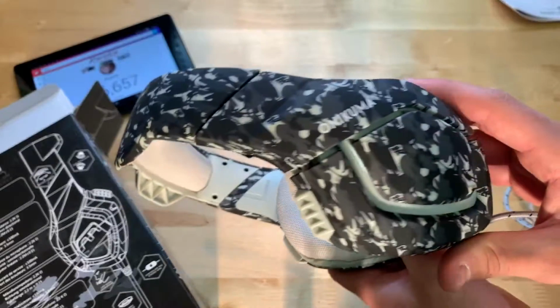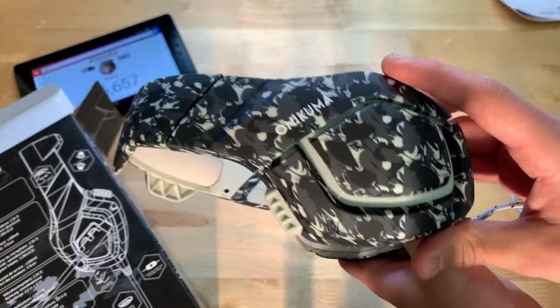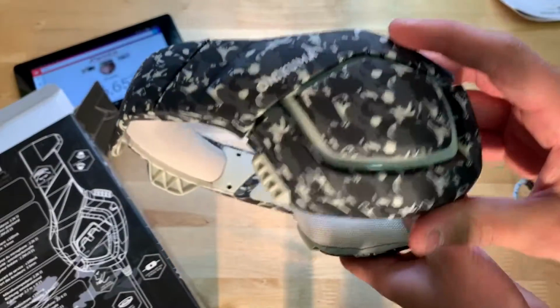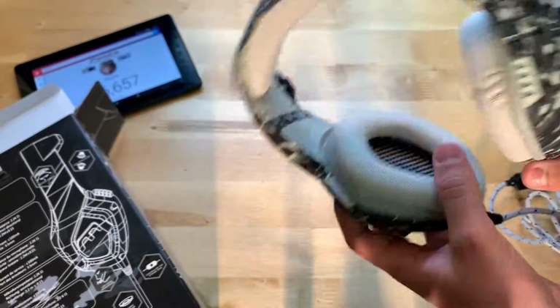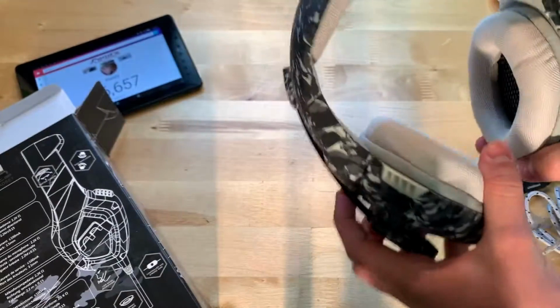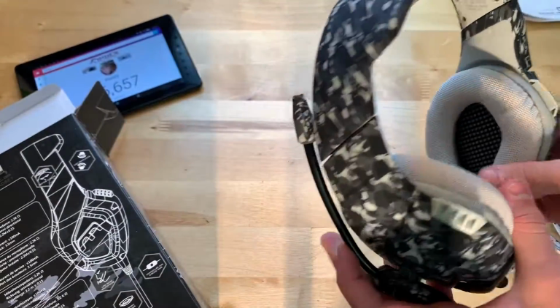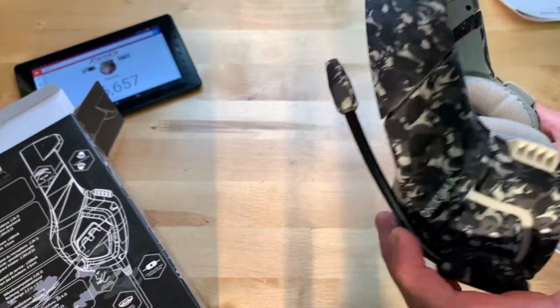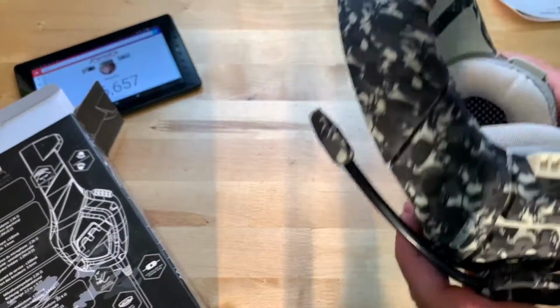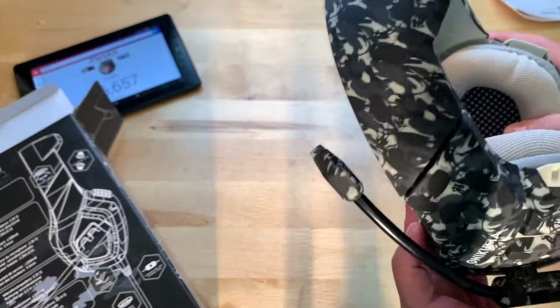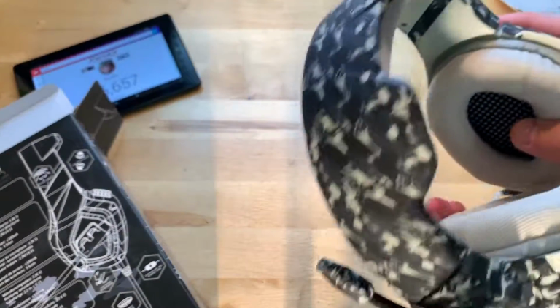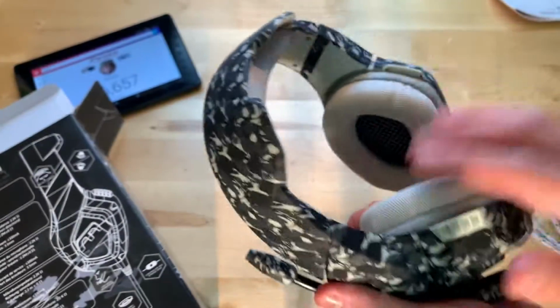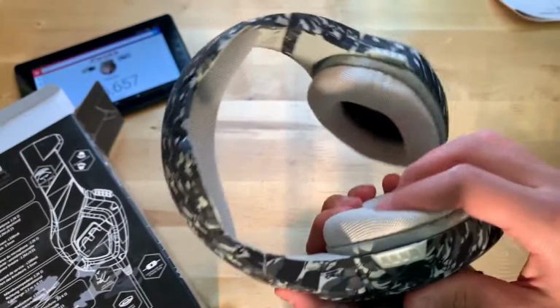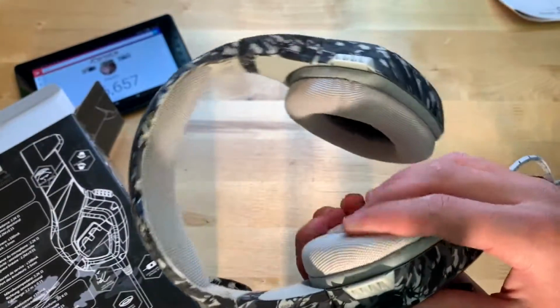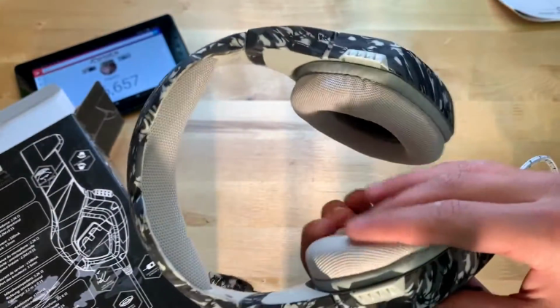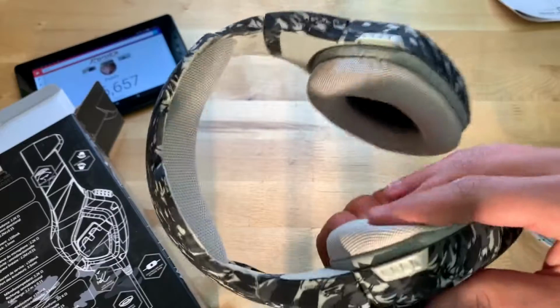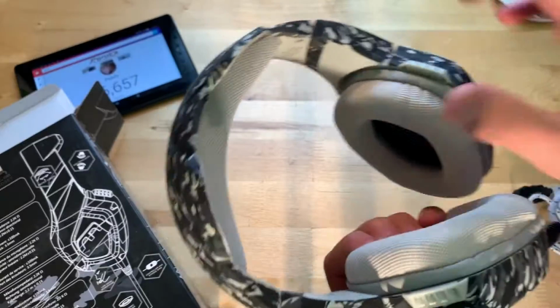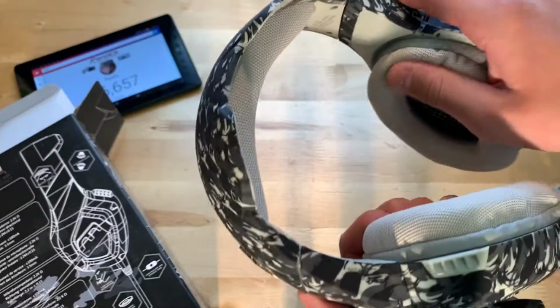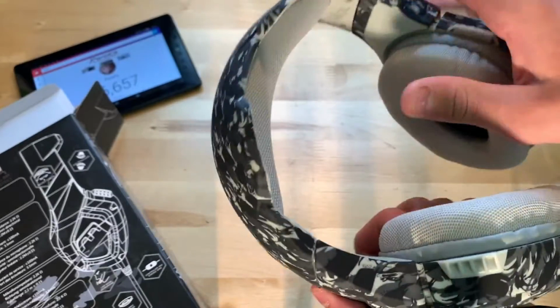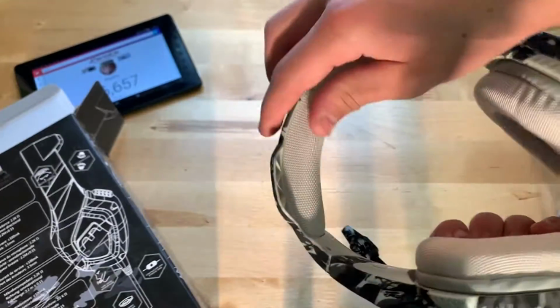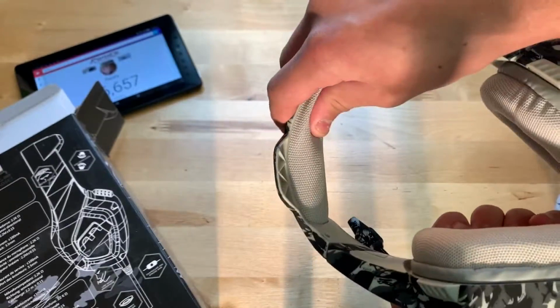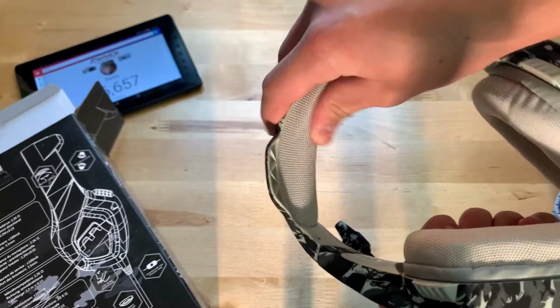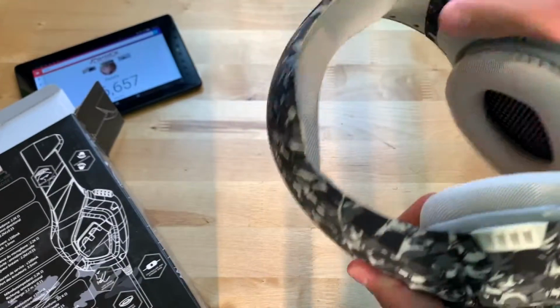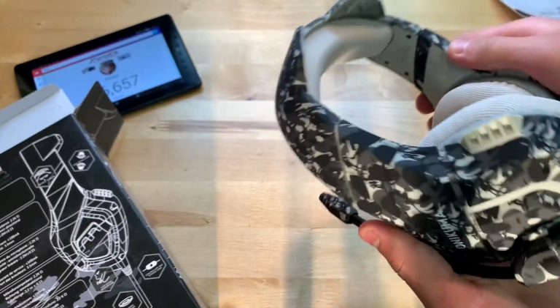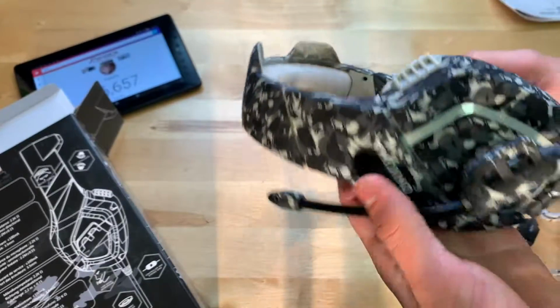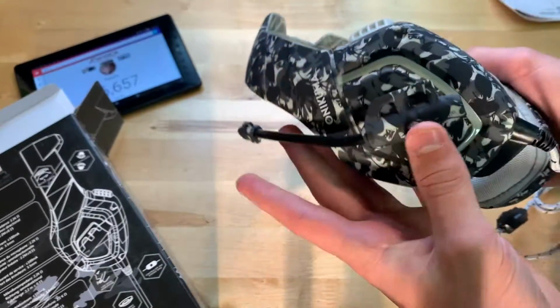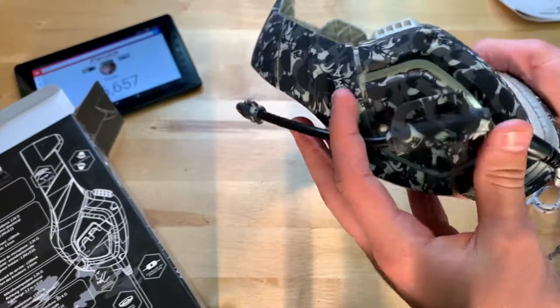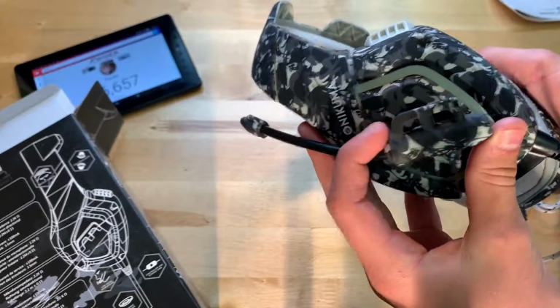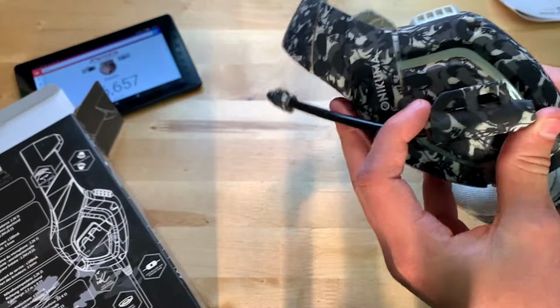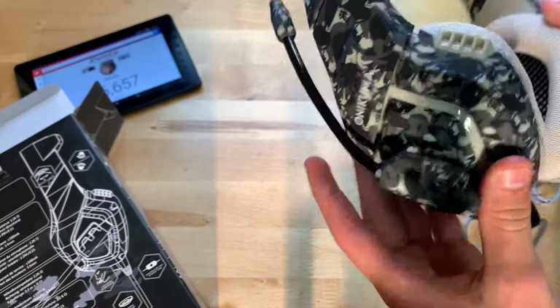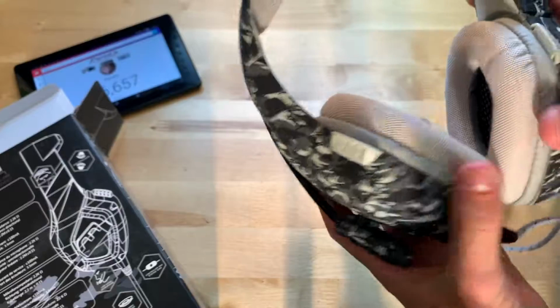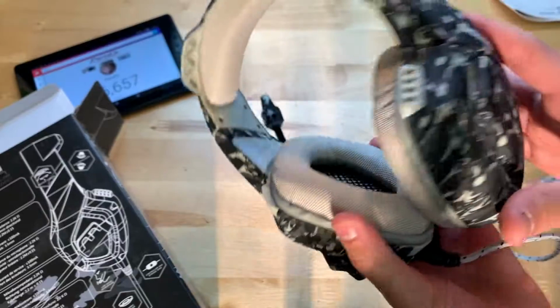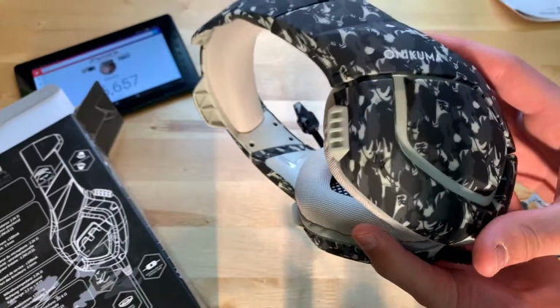Pretty nice actually so far. This is quite squishy — nice cushion, nice build quality too. I really like this camo.